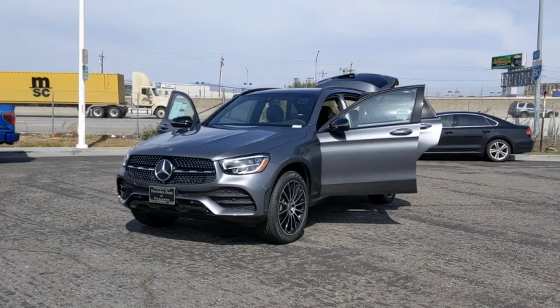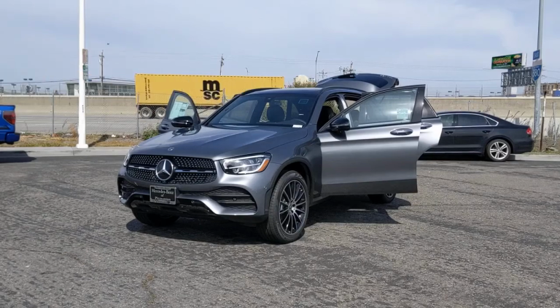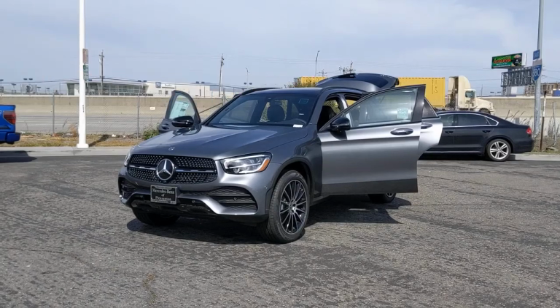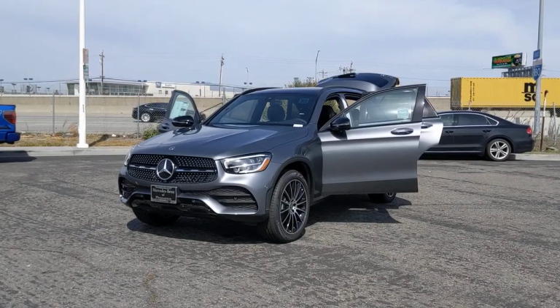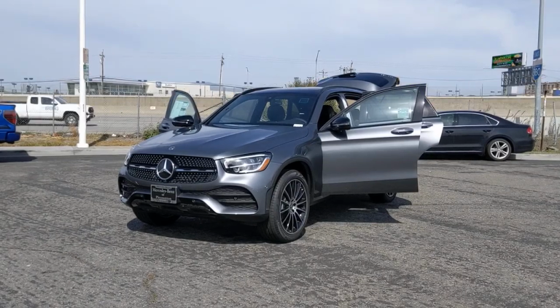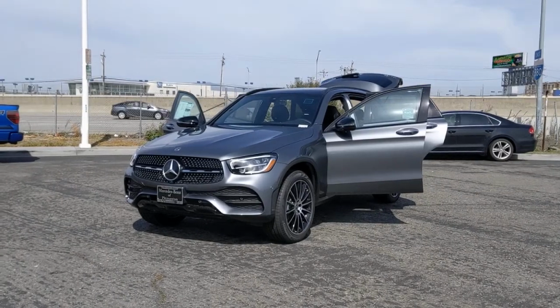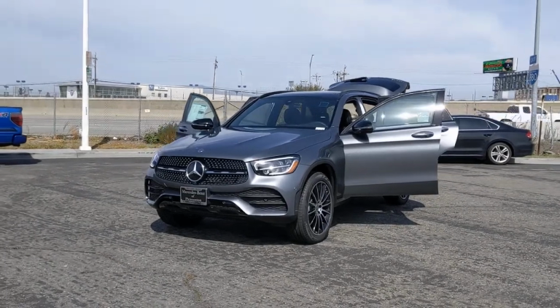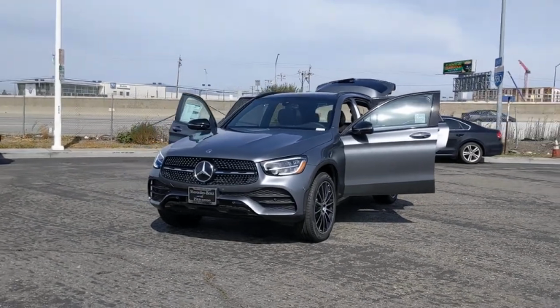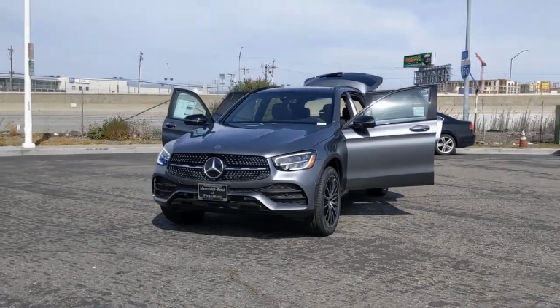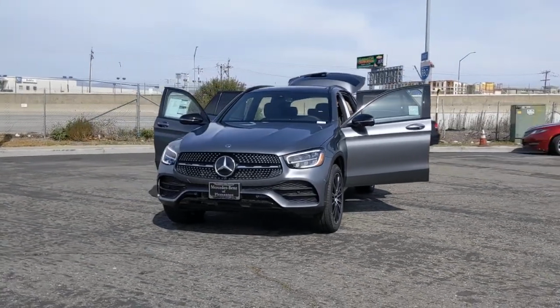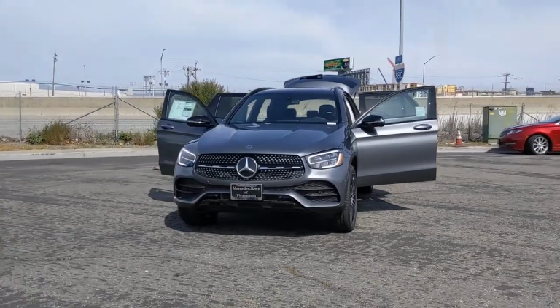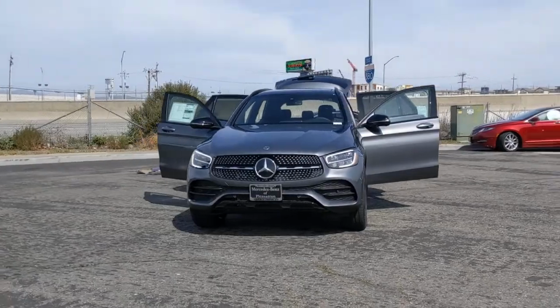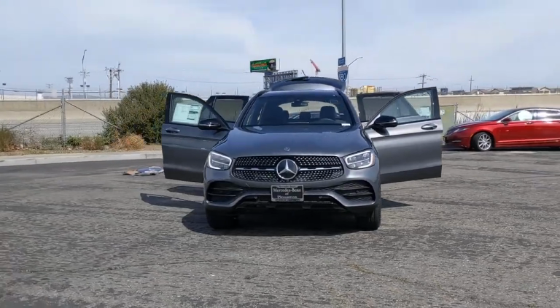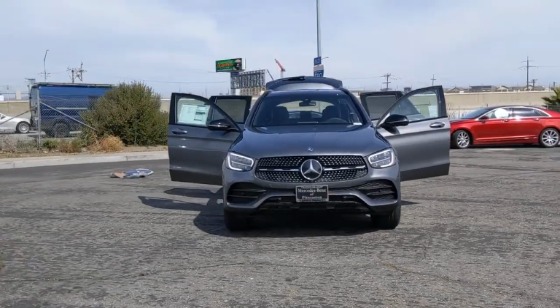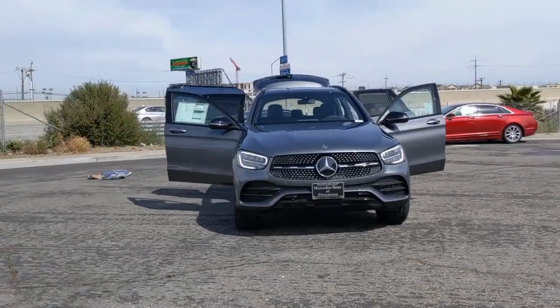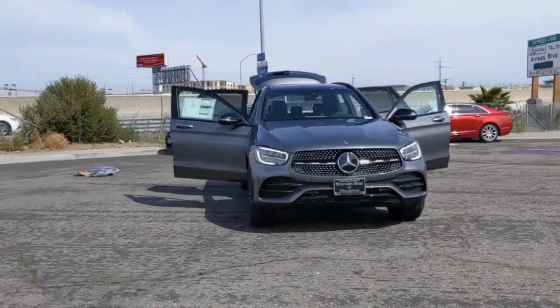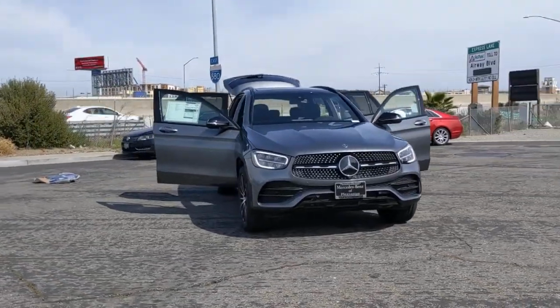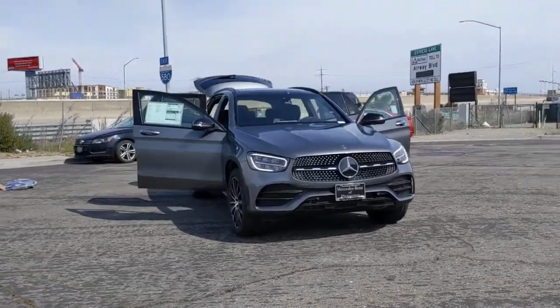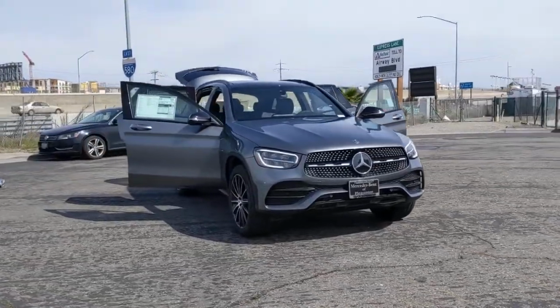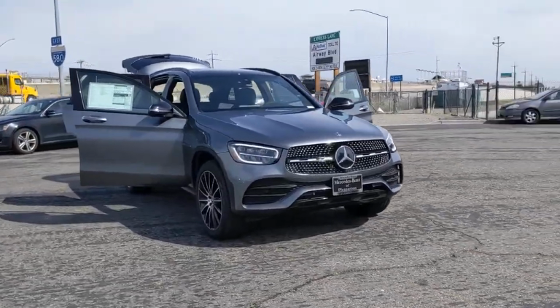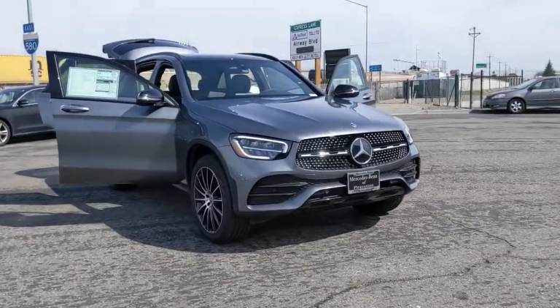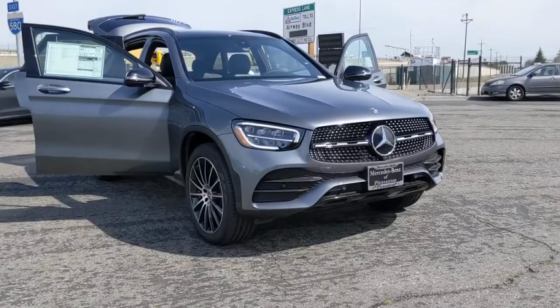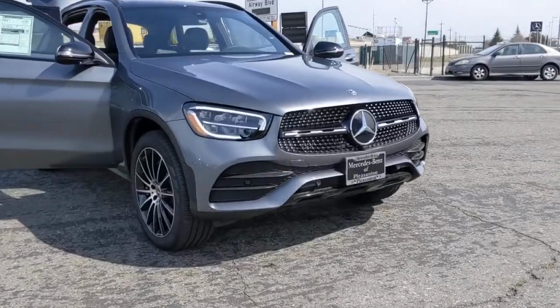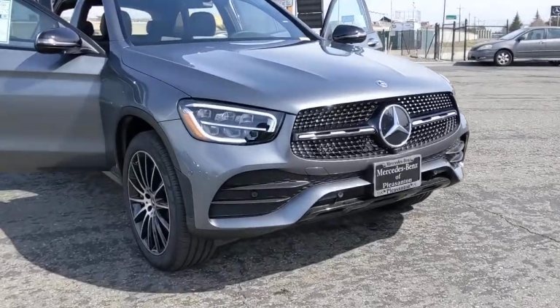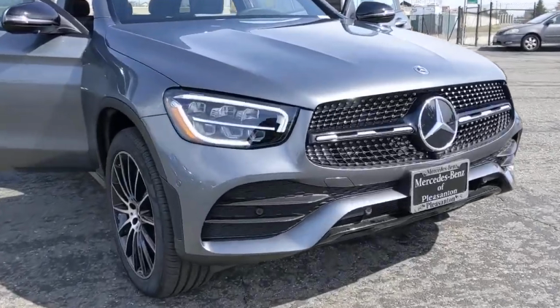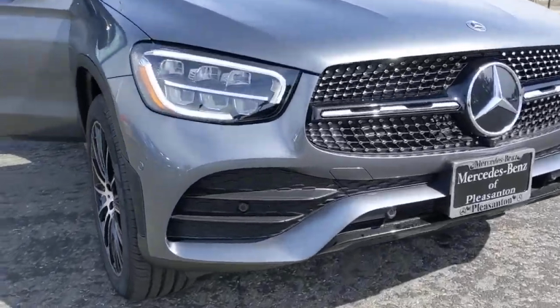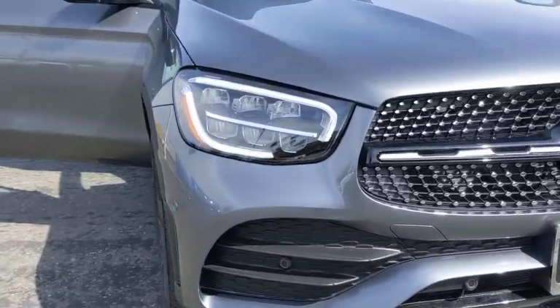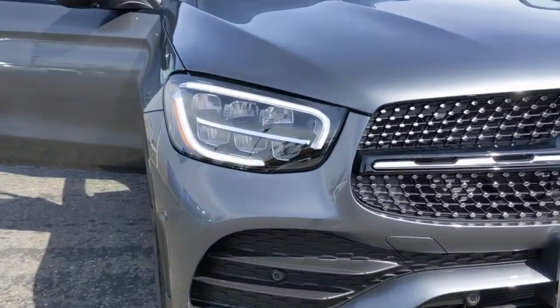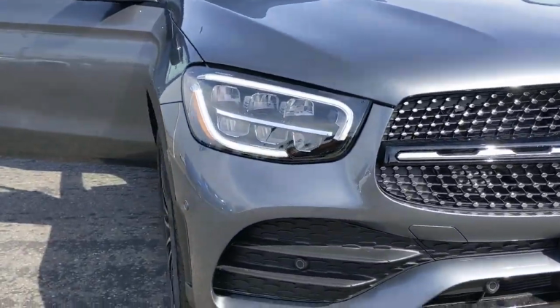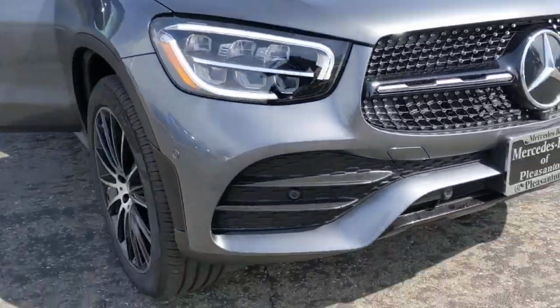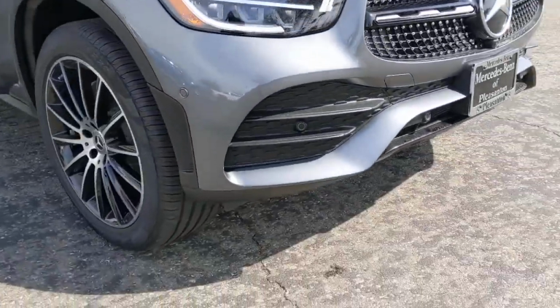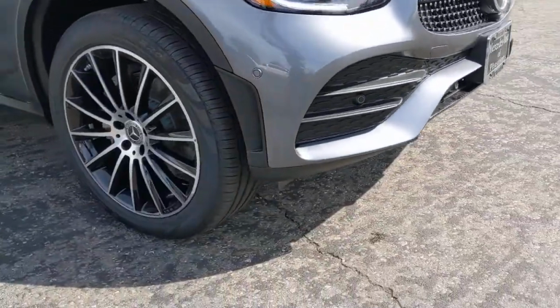Hop into the 2021 Mercedes-Benz GLC. This exceptional GLC 300 offers enthusiastic performance, chiseled style, and top-shelf luxury while also leveraging the latest tech and innovations in SUV versatility.